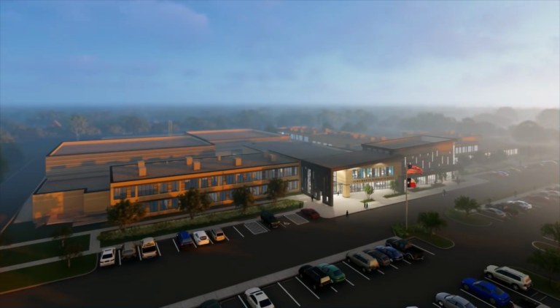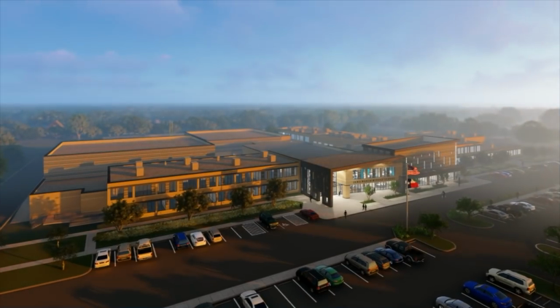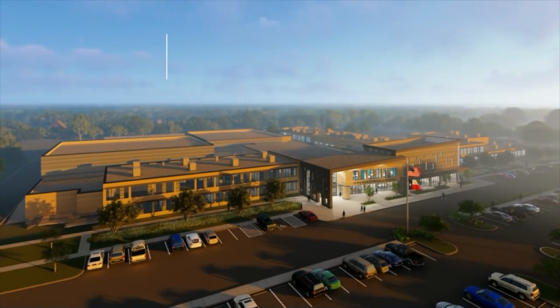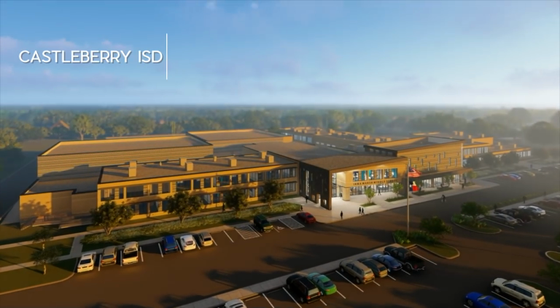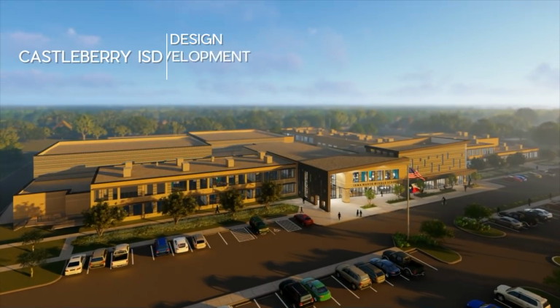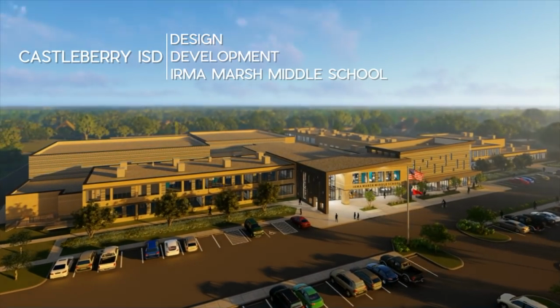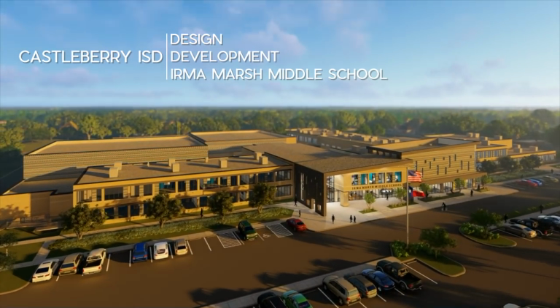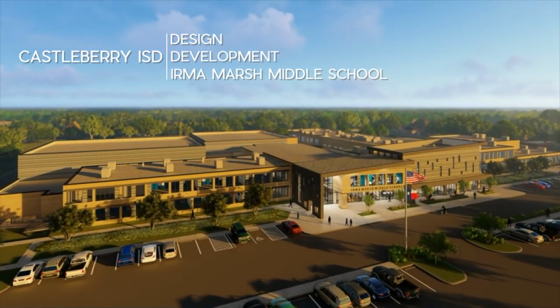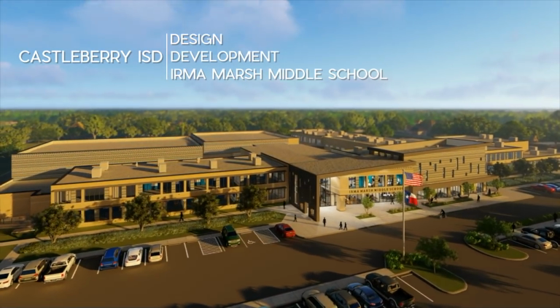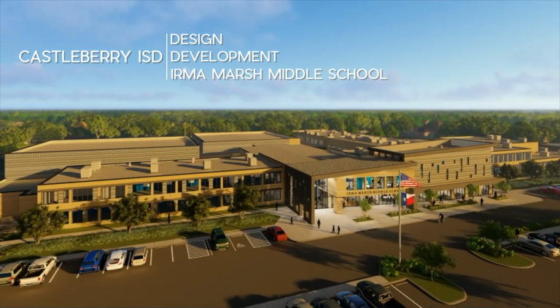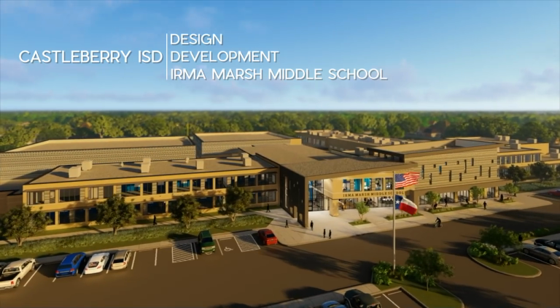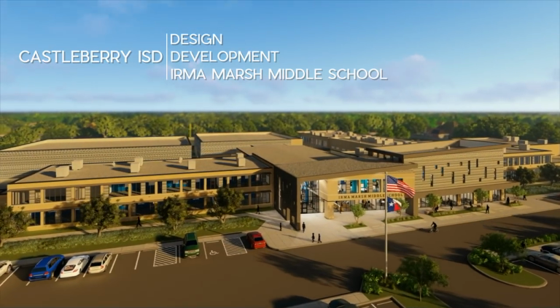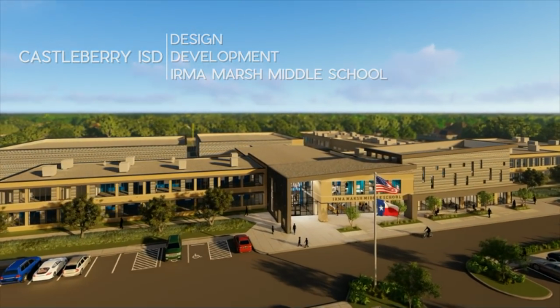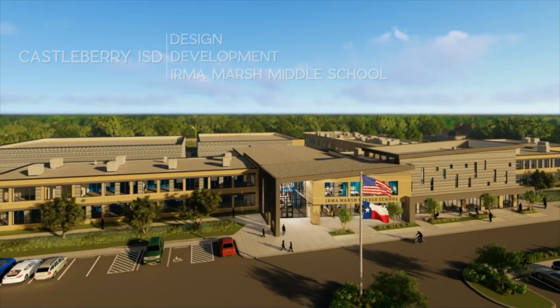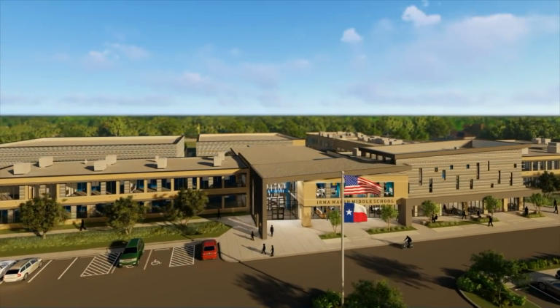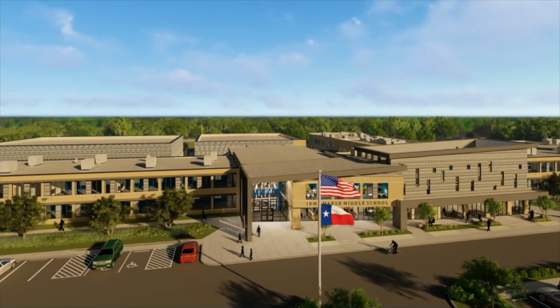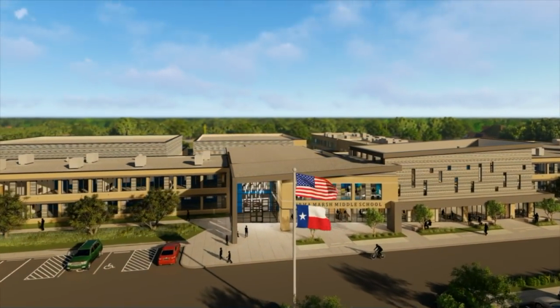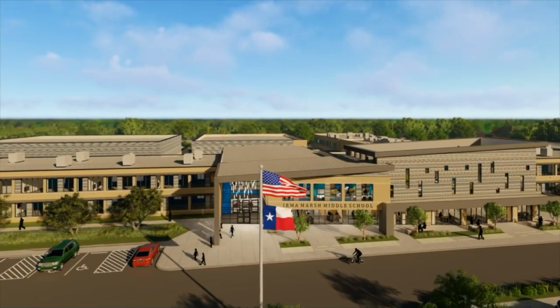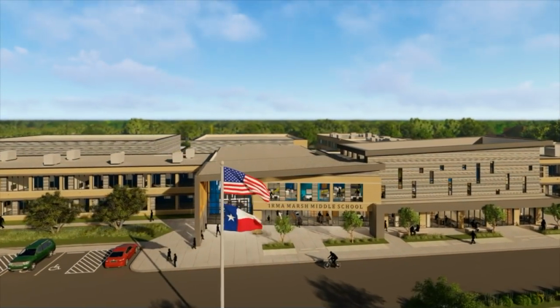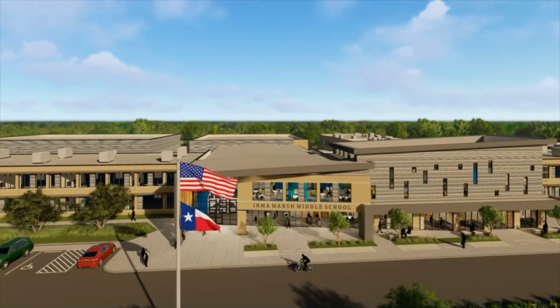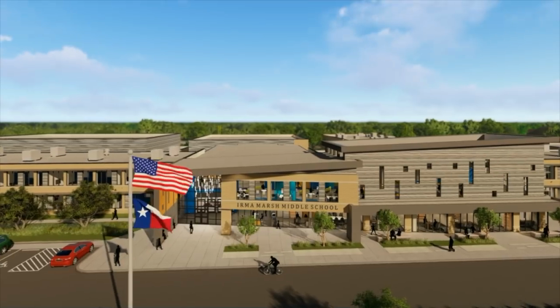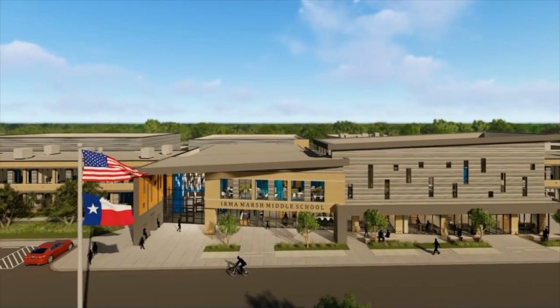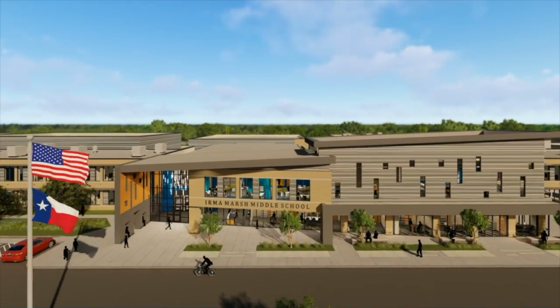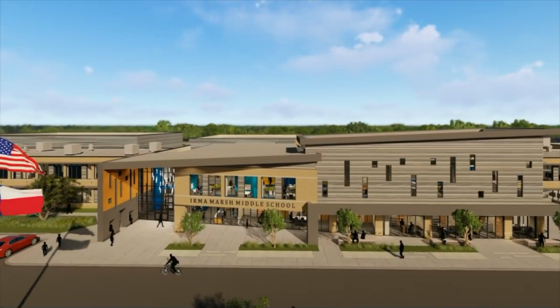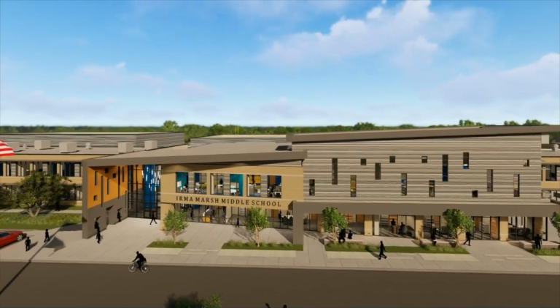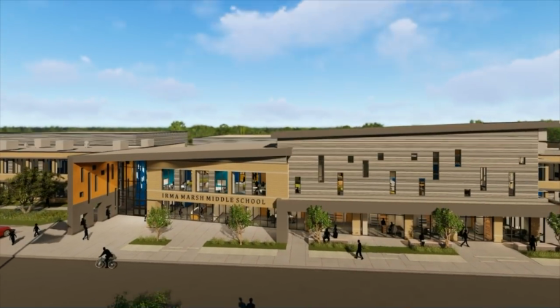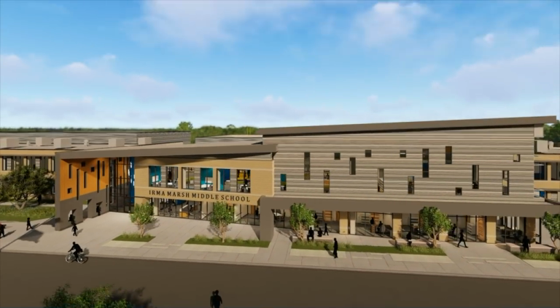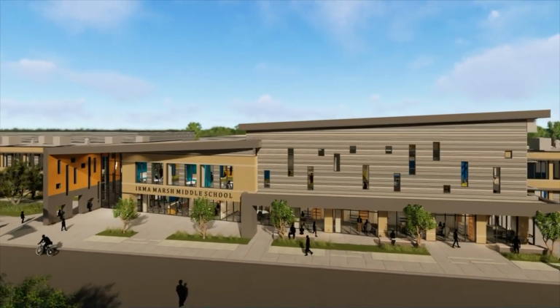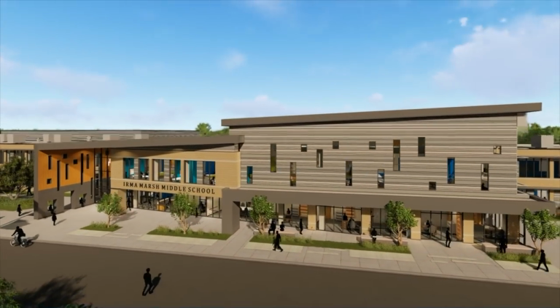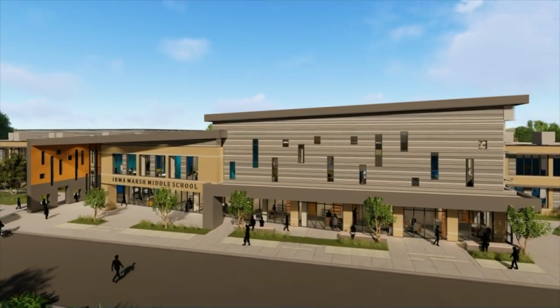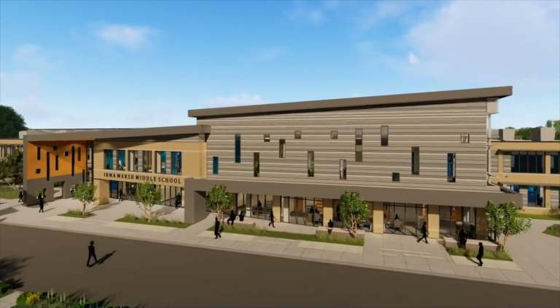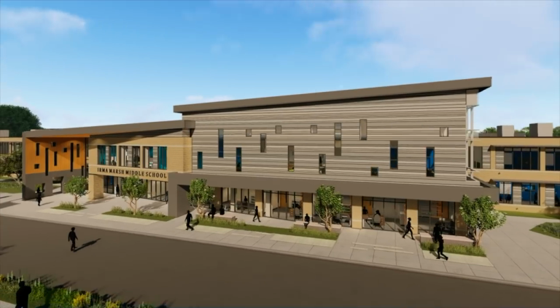Castleberry Independent School District's Irma Marsh Middle School is about to embark on a new chapter in a life begun in 1952. When complete, this extensive renovation and addition project will serve 1,100 students in 21st century learning environments.